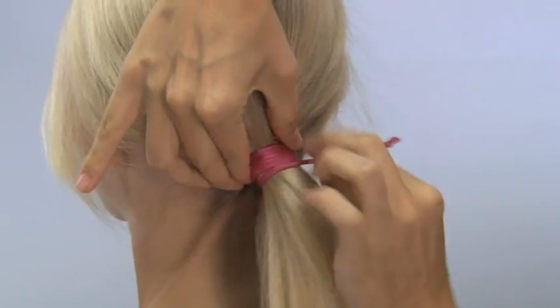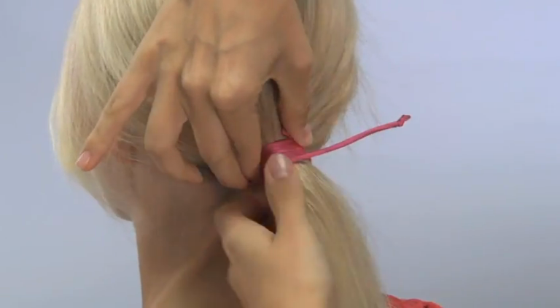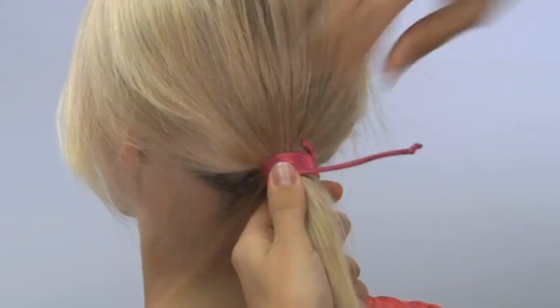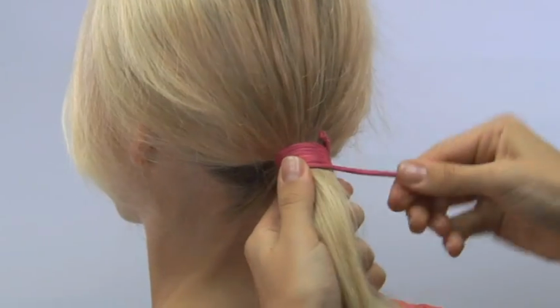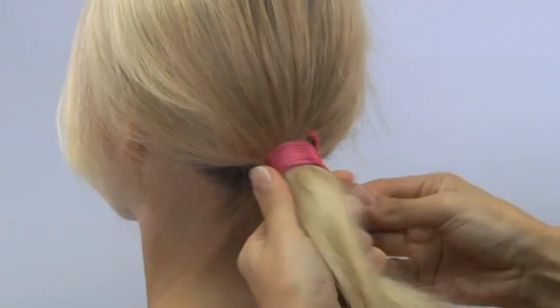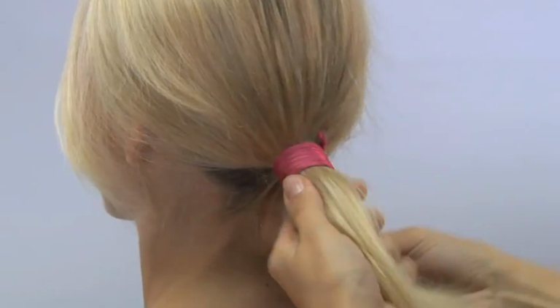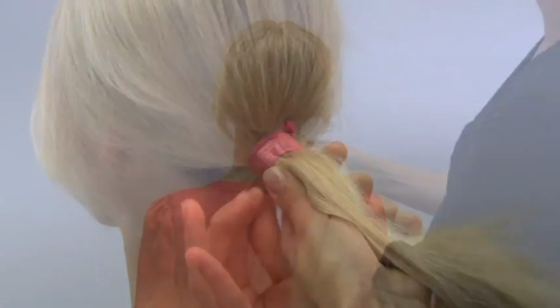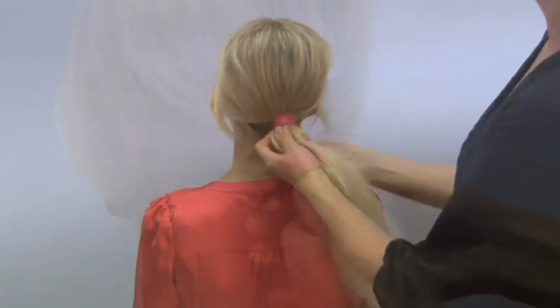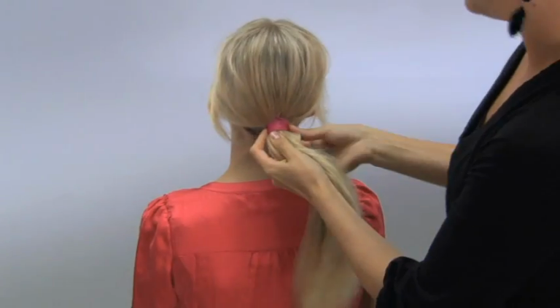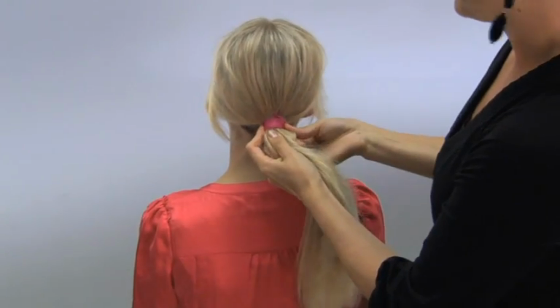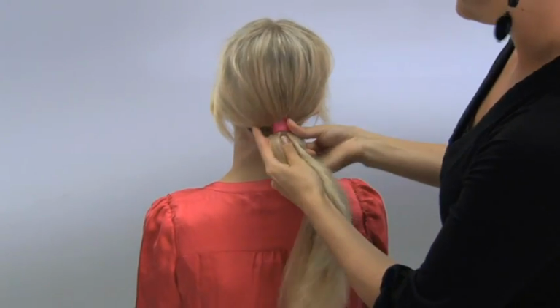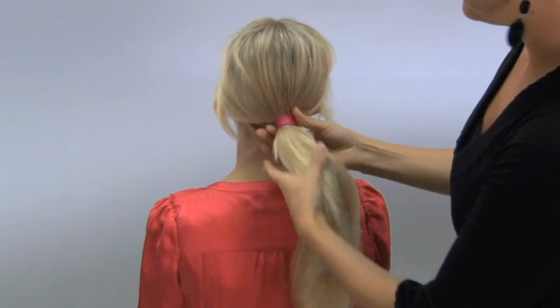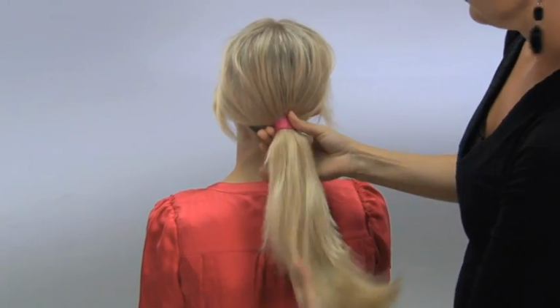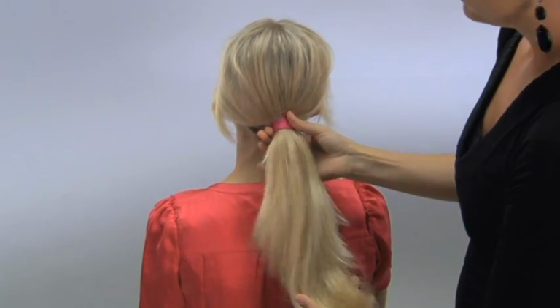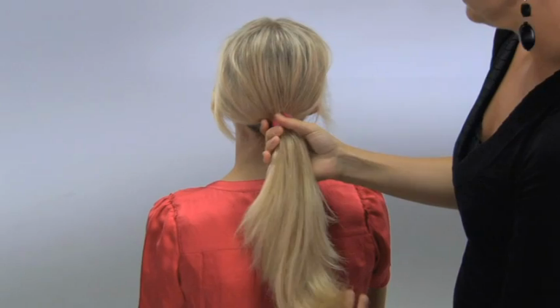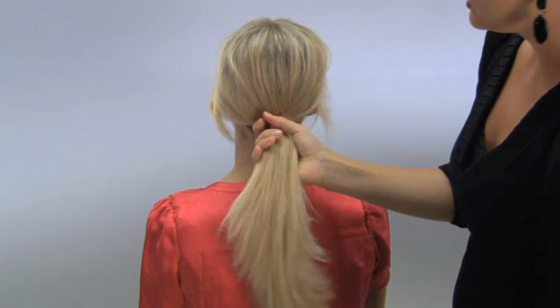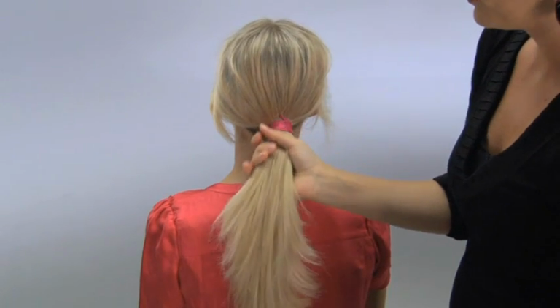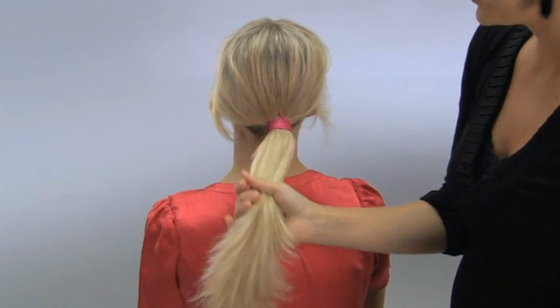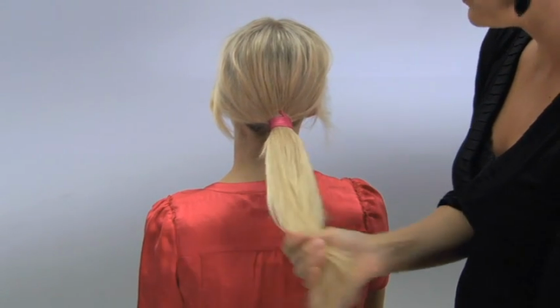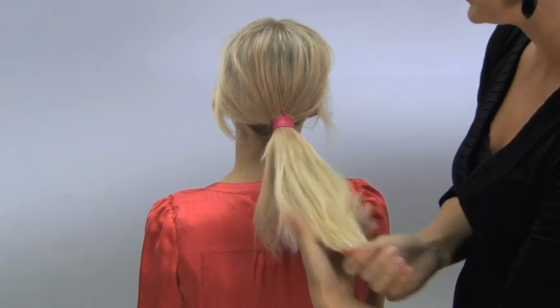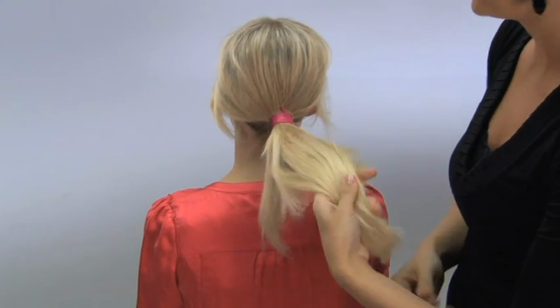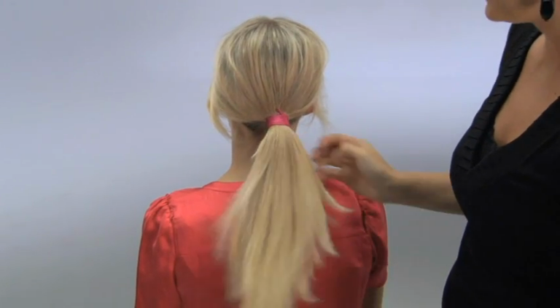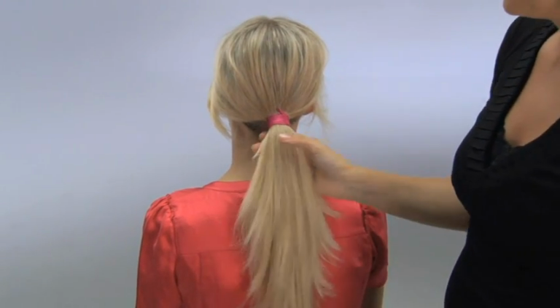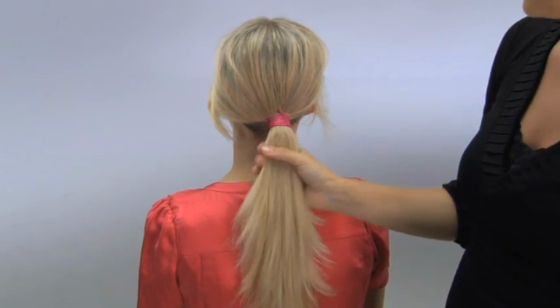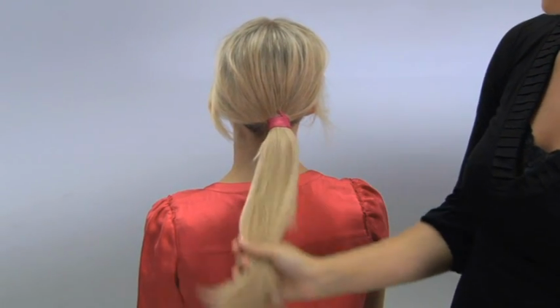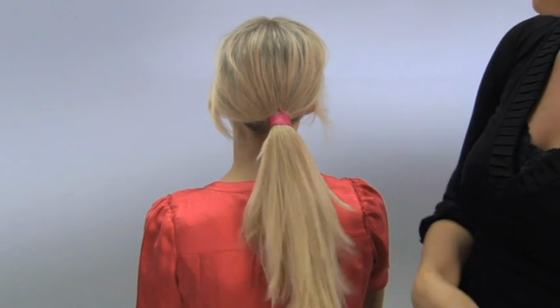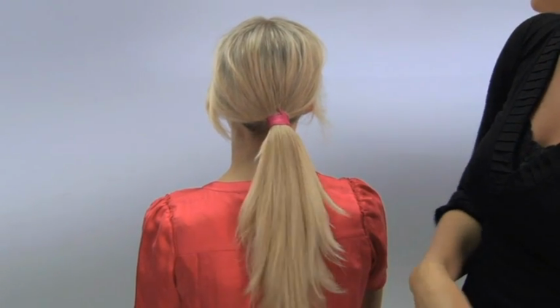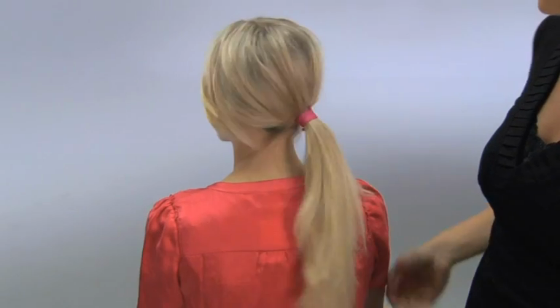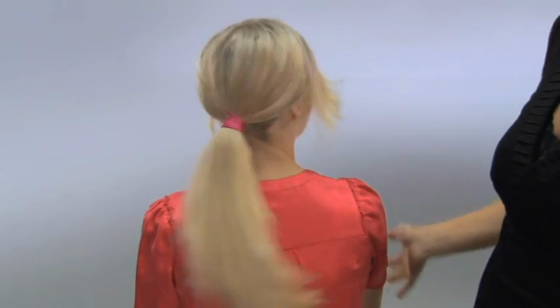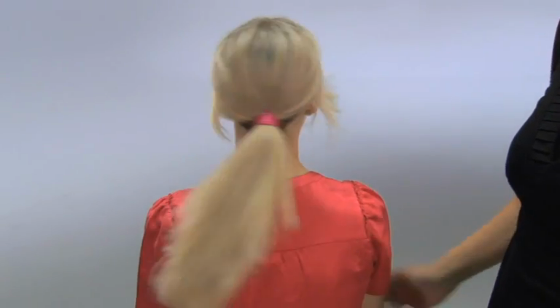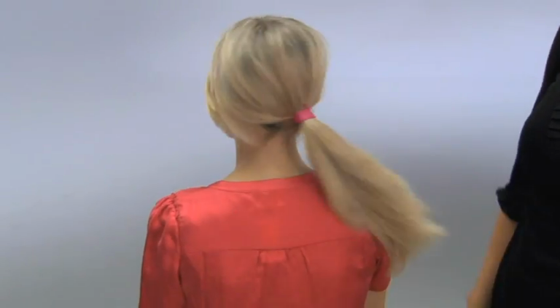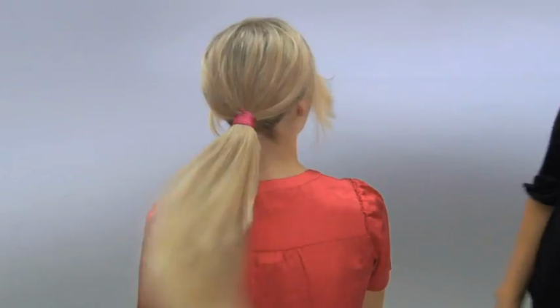I use that end, and then last I move that last piece, wrap it around, pull it nice. And this is a beautiful sleek ponytail — very fast and professional for the workplace, or for a quick way to get it off your neck.